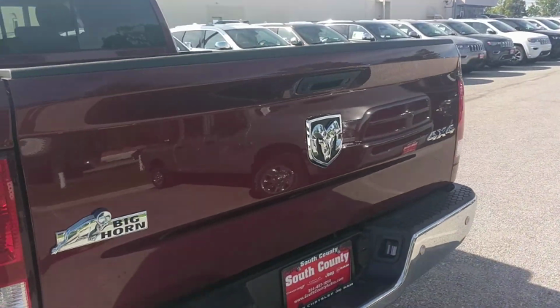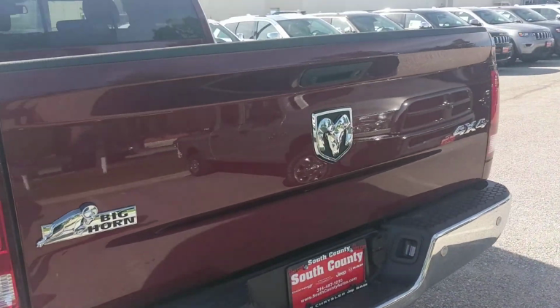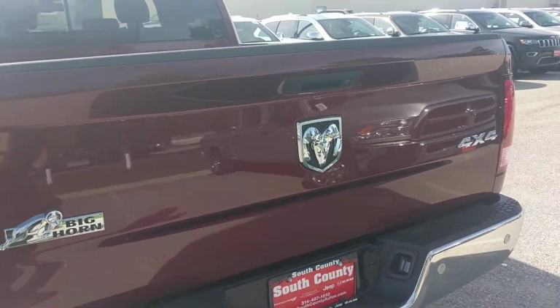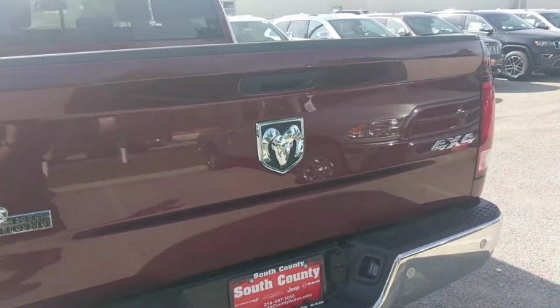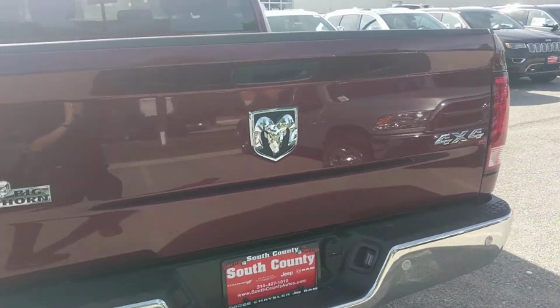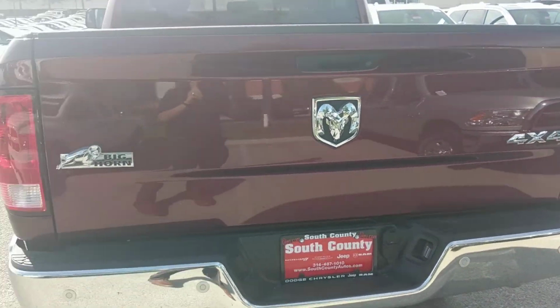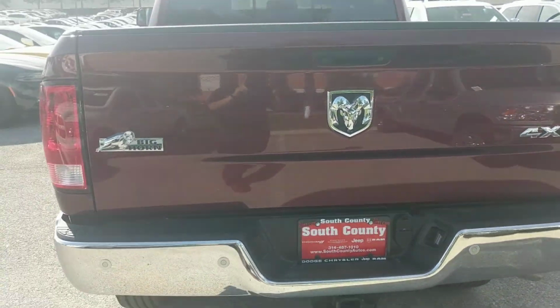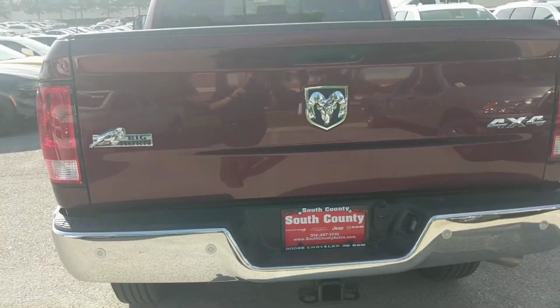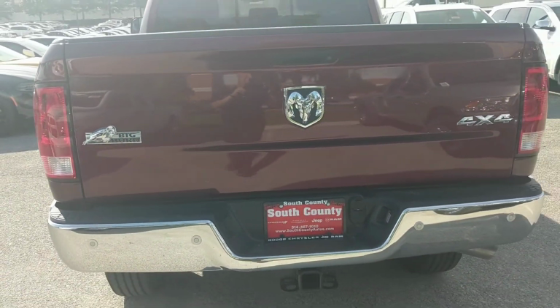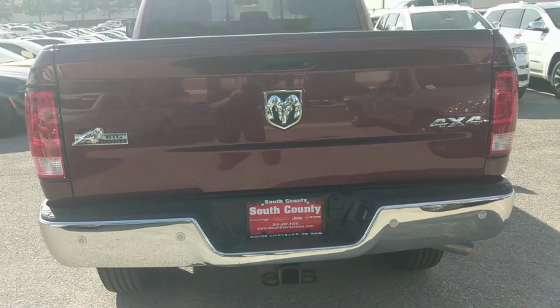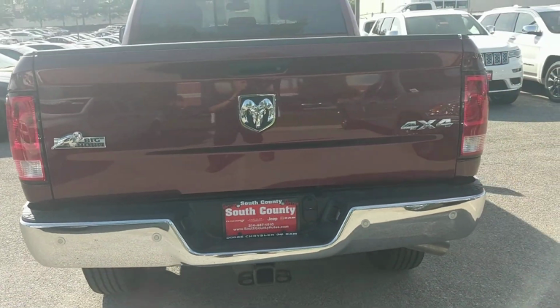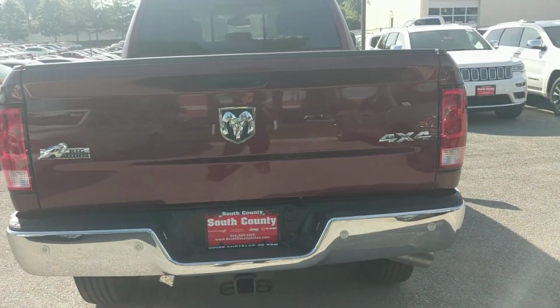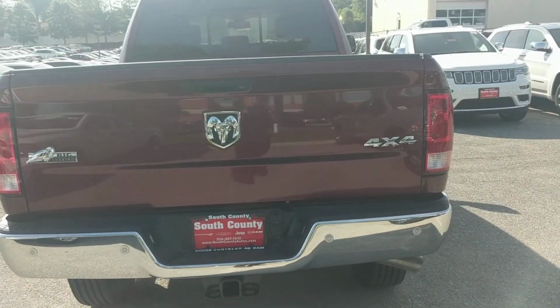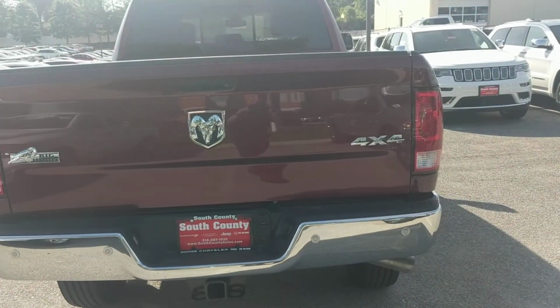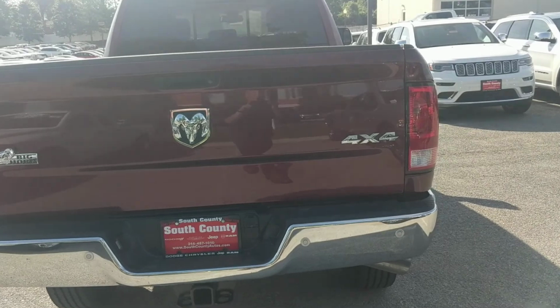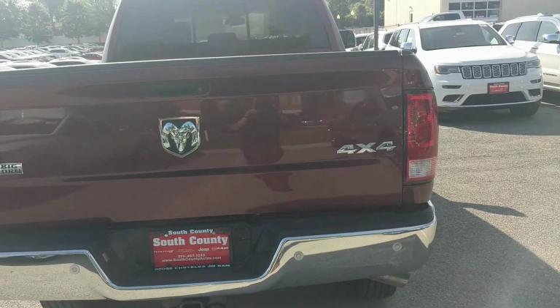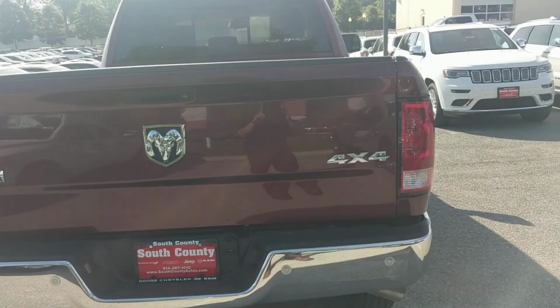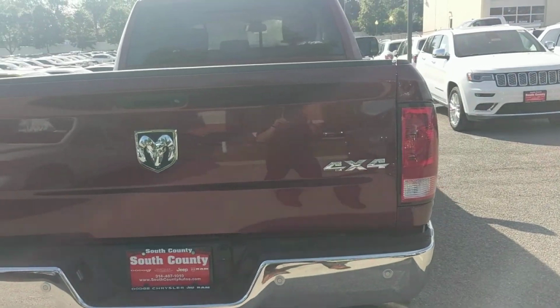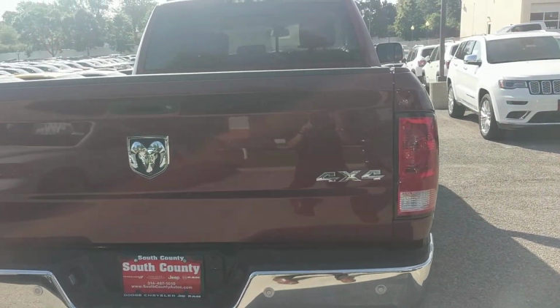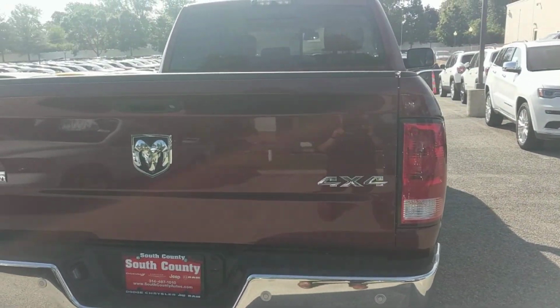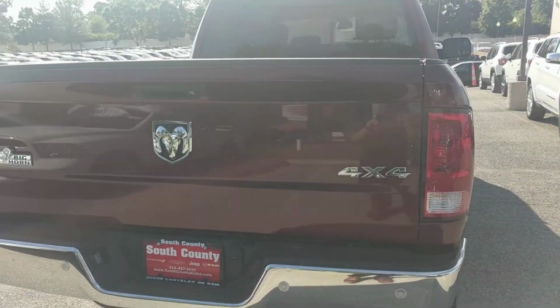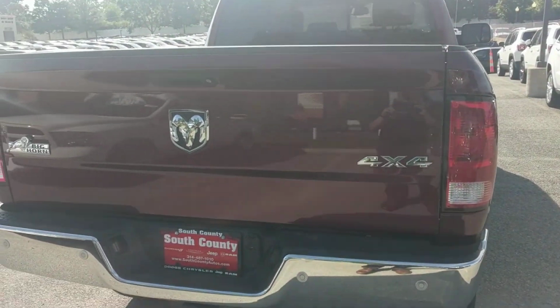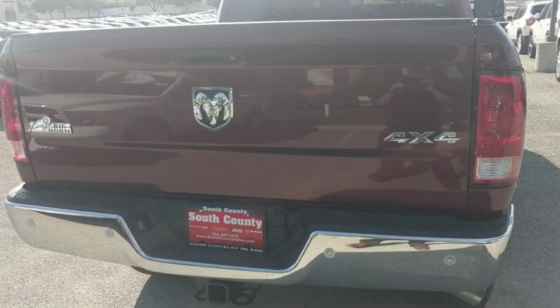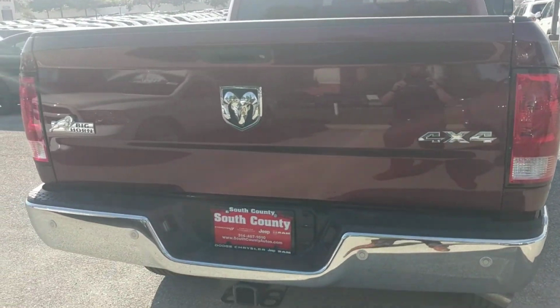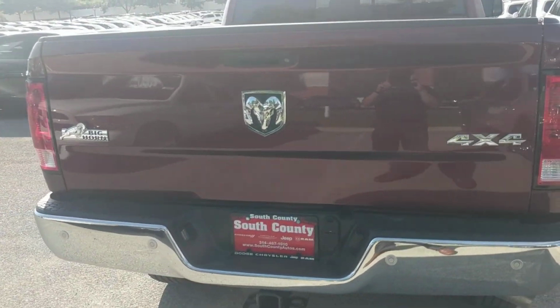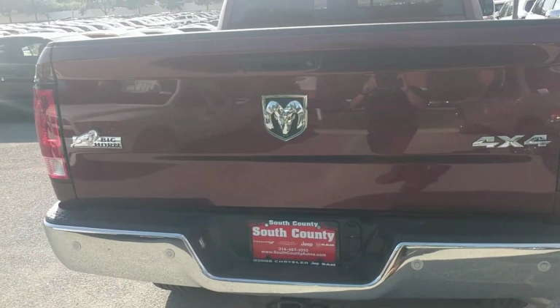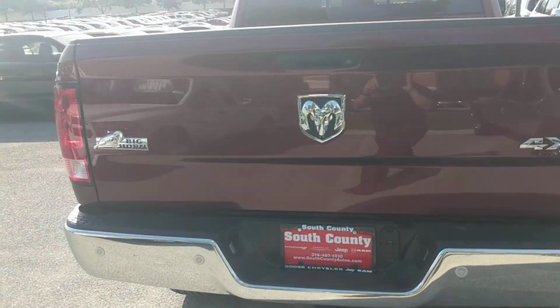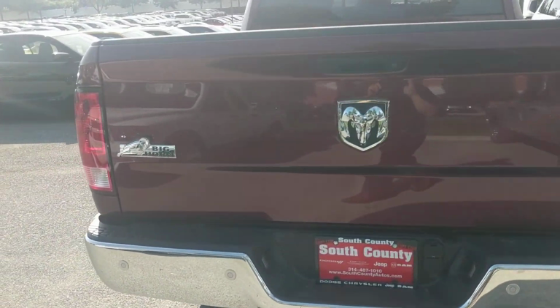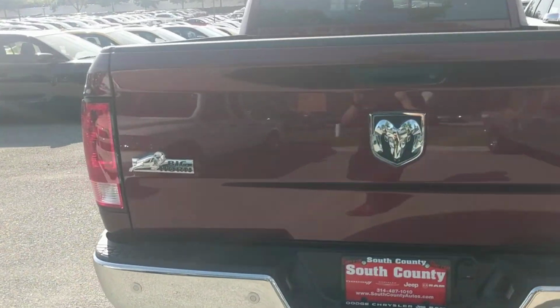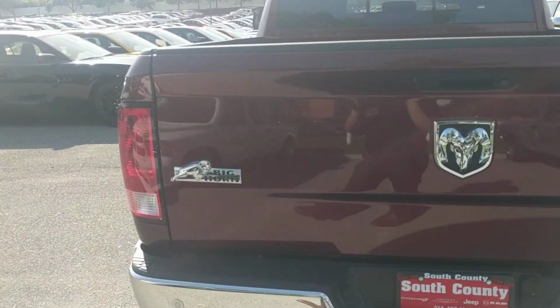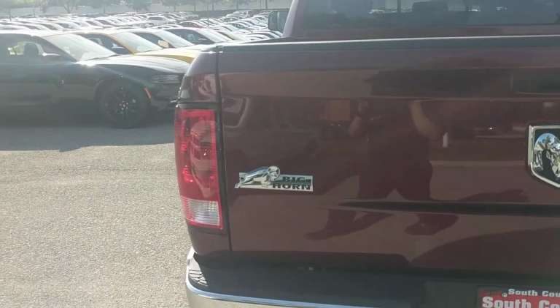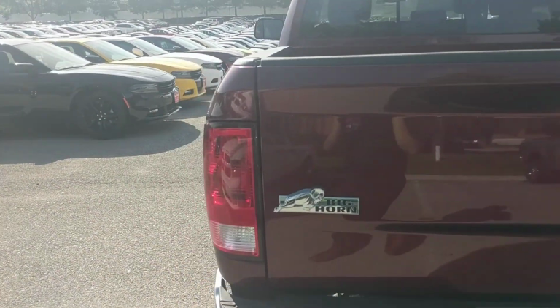It does have the rear park sensors in the bumper. It also does come equipped with the backup camera. Our standard tow package is installed as well.